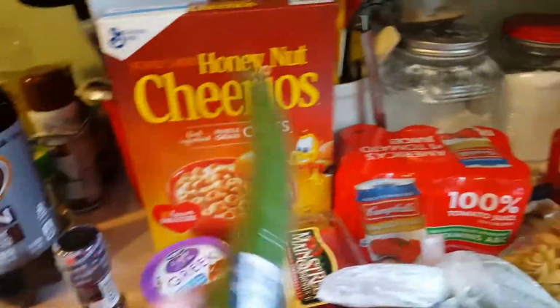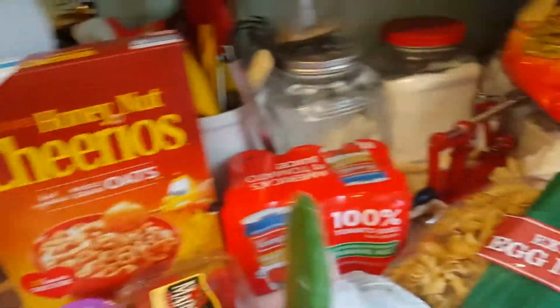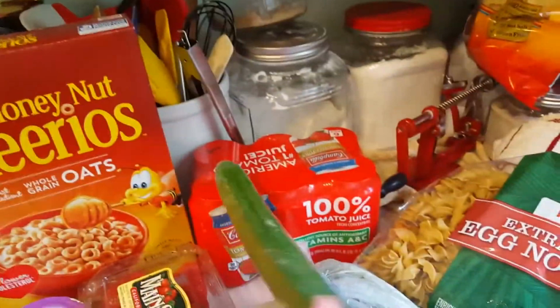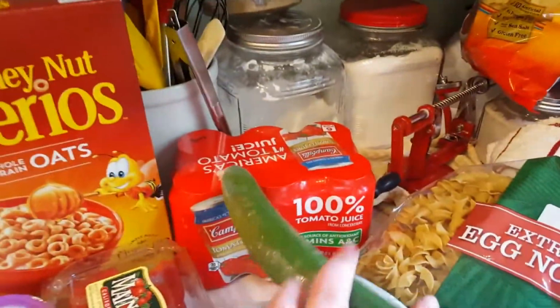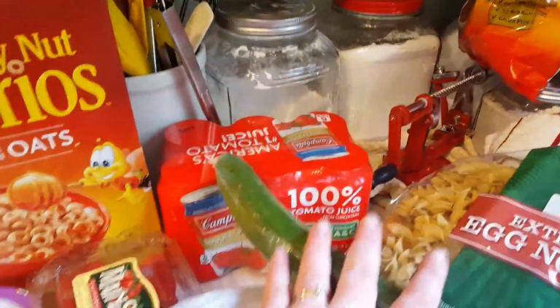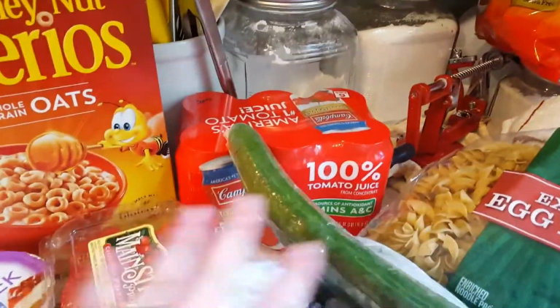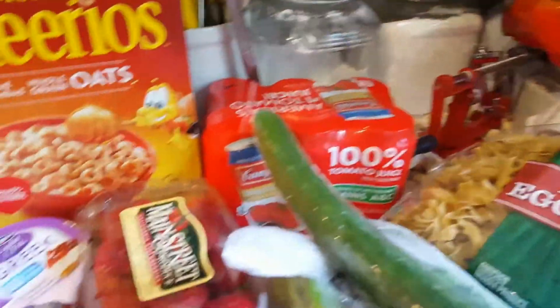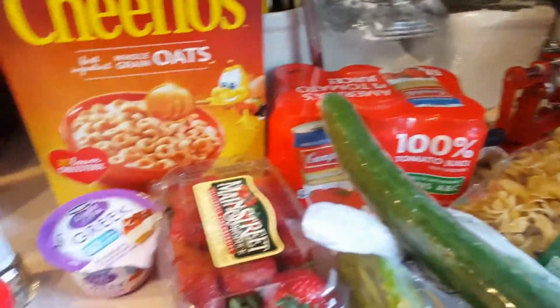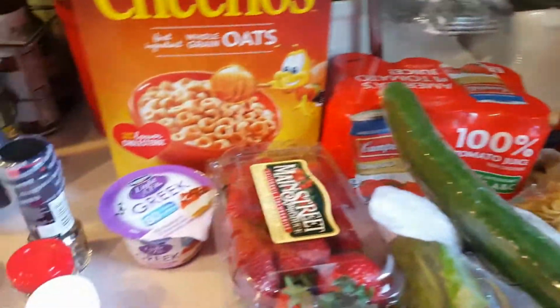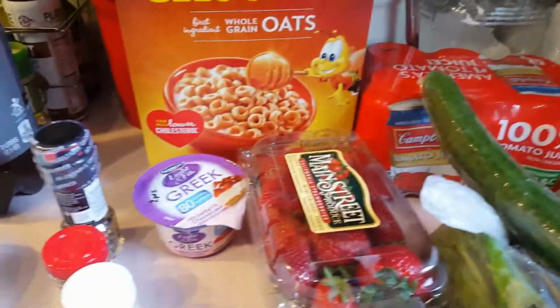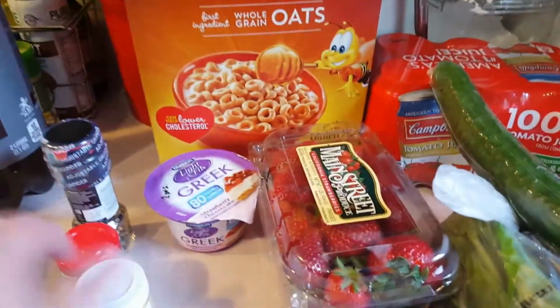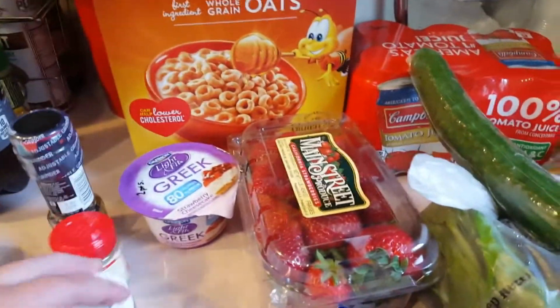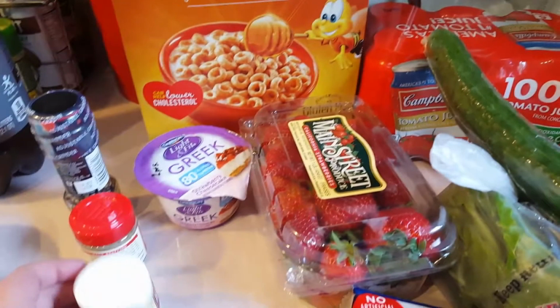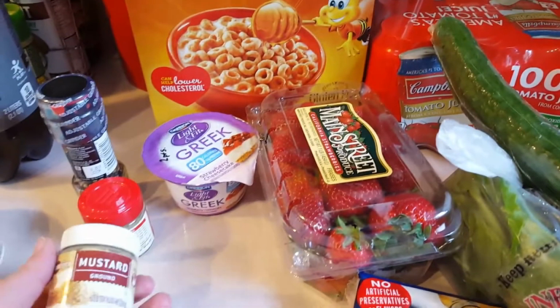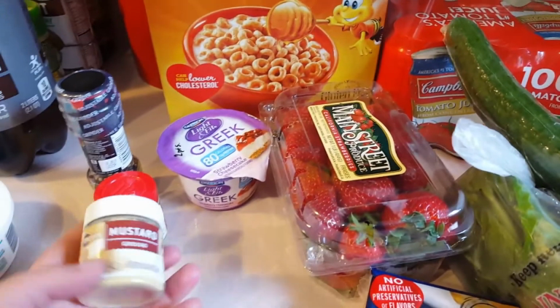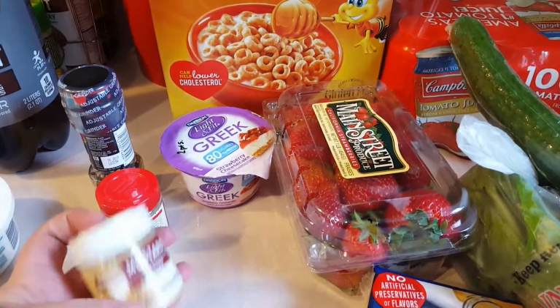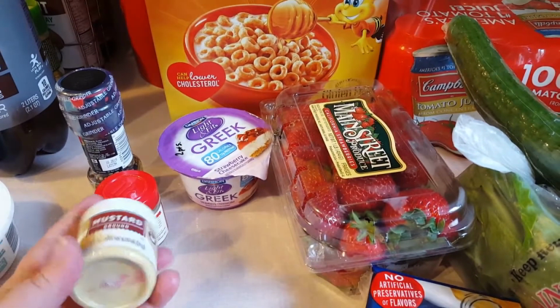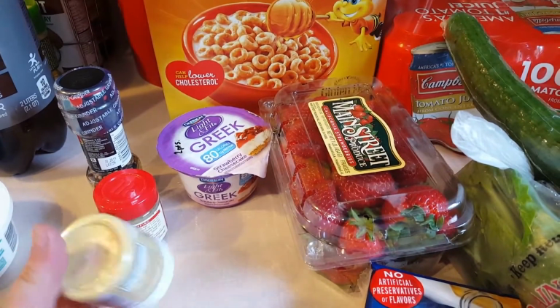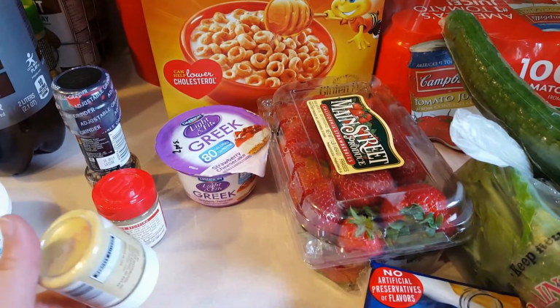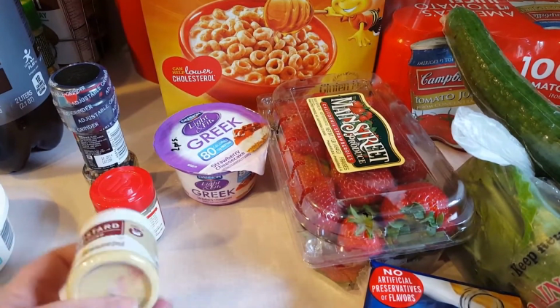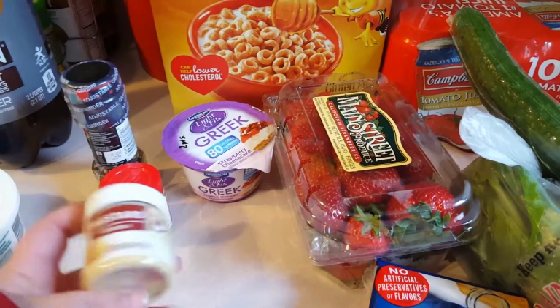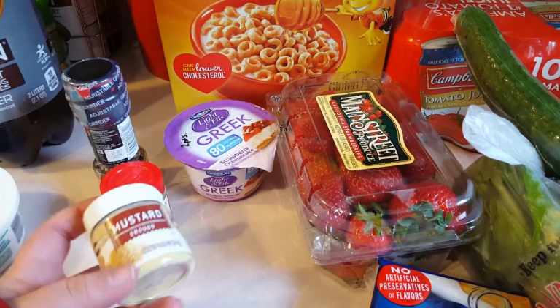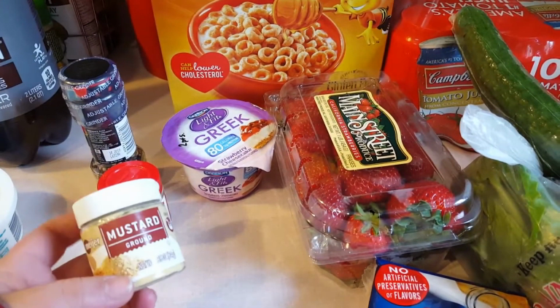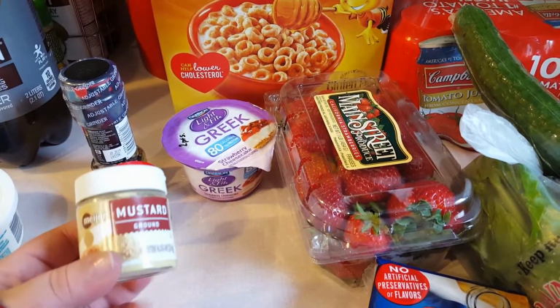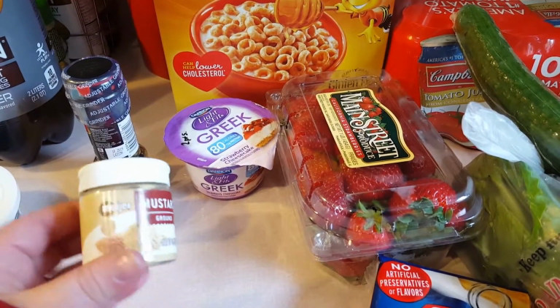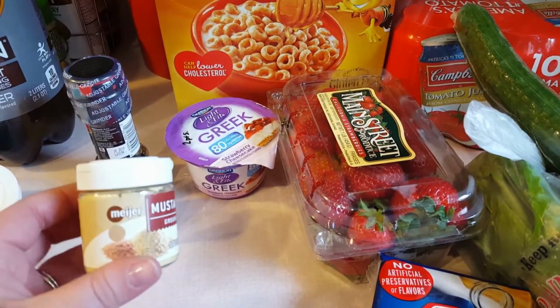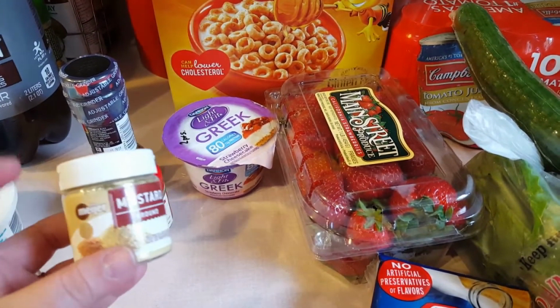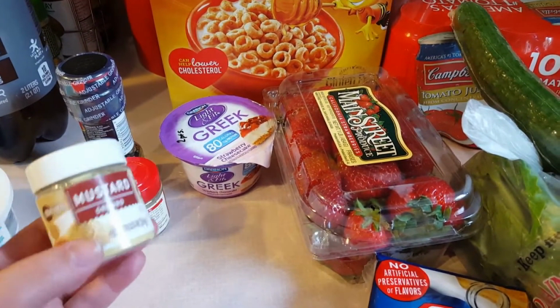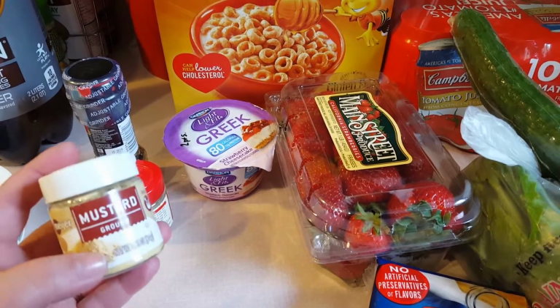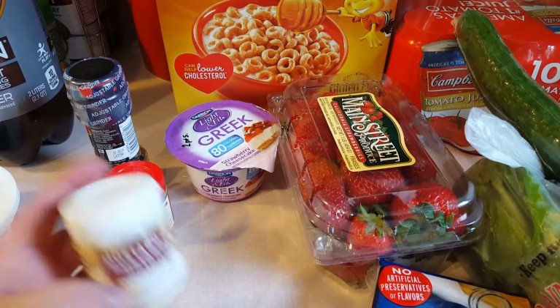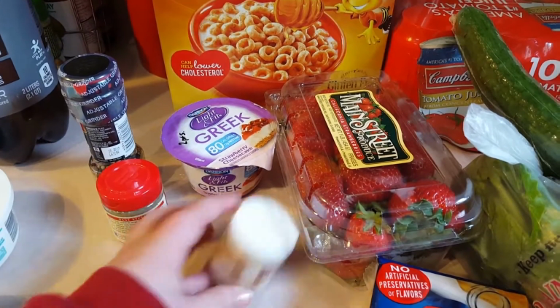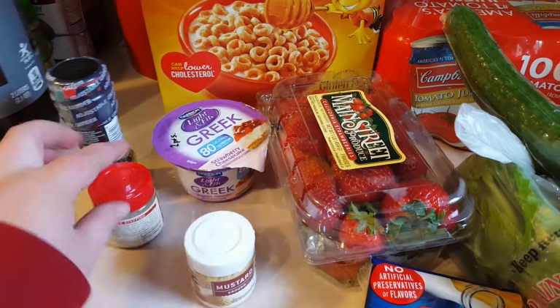Seedless English cucumber for snacks and salads - I love those. This trip was a little more expensive because I needed some spices, and those are always kind of expensive, but I needed ground mustard.